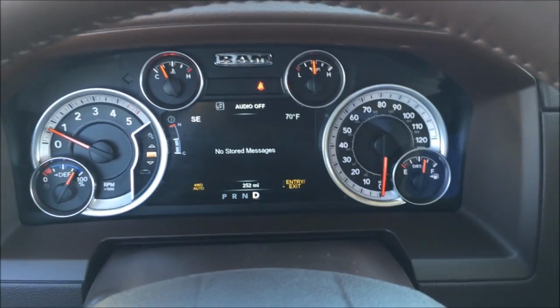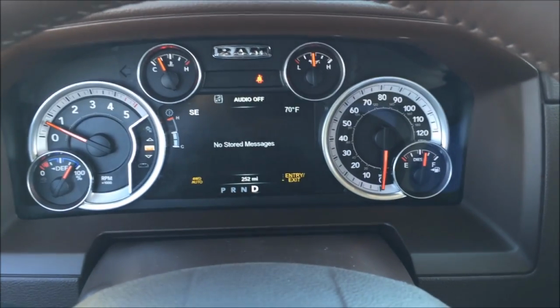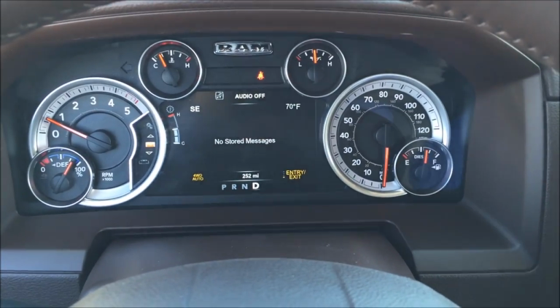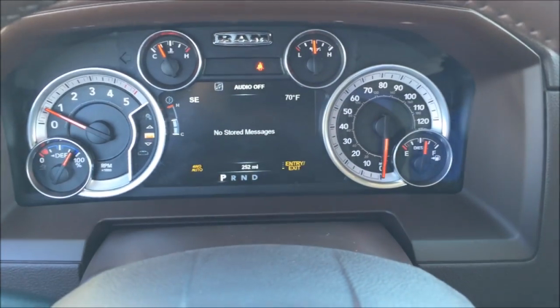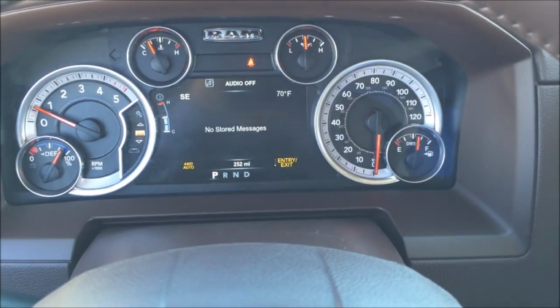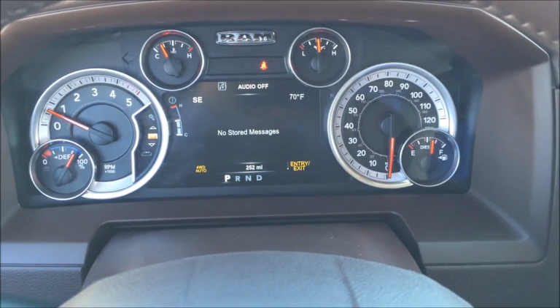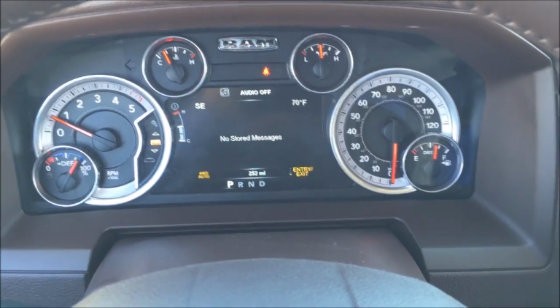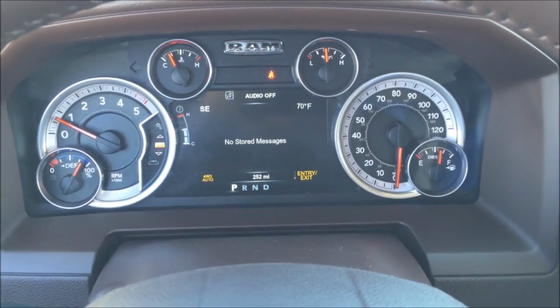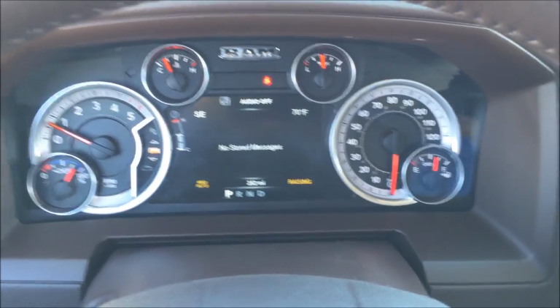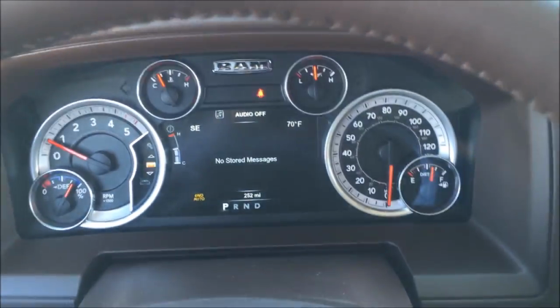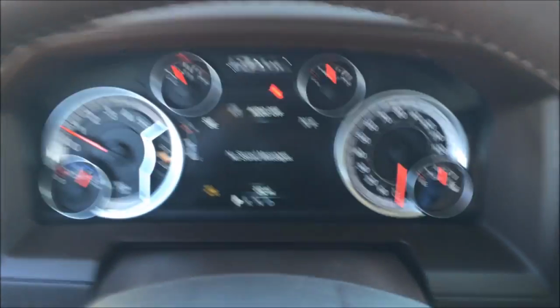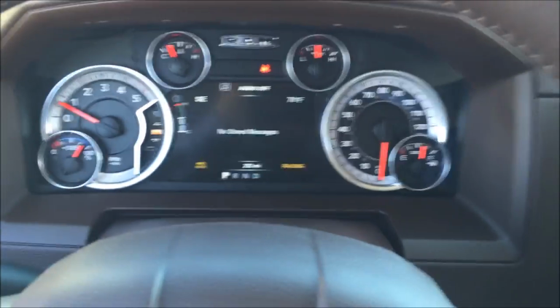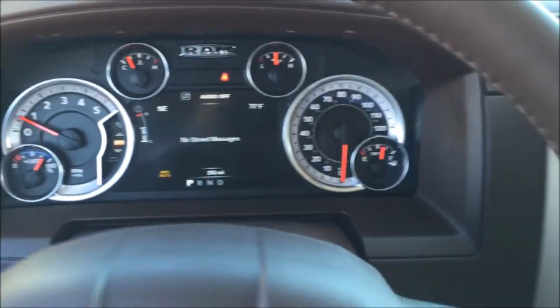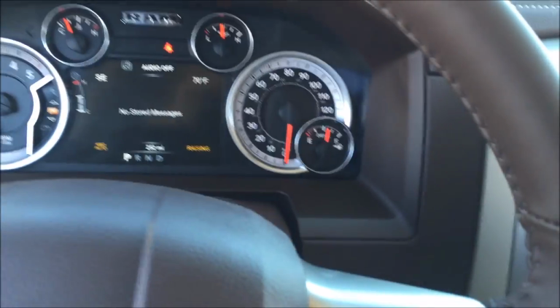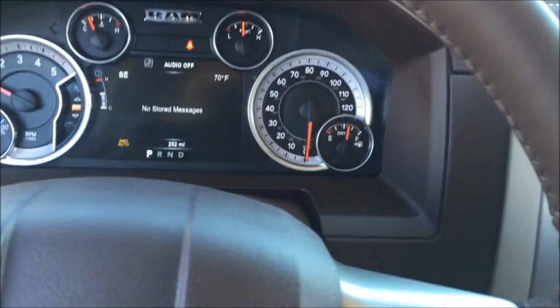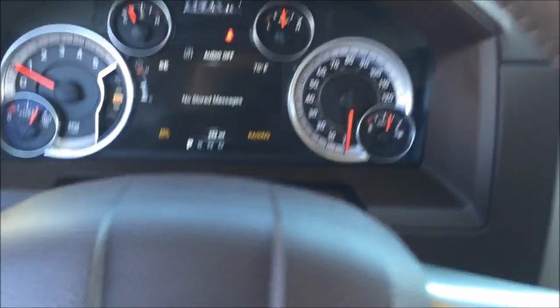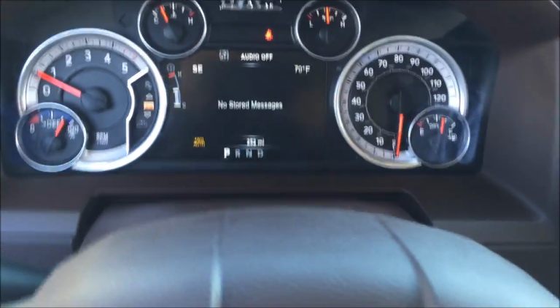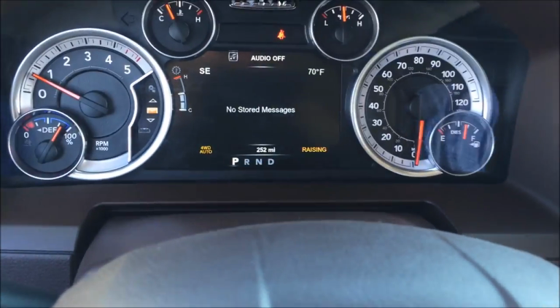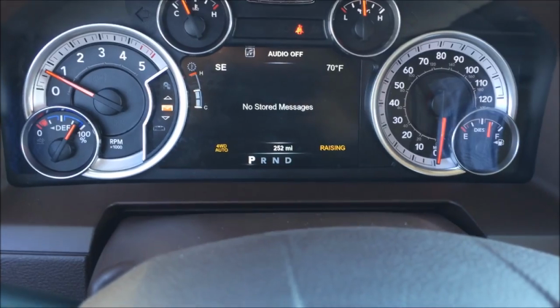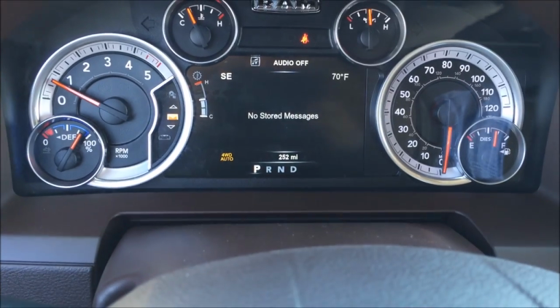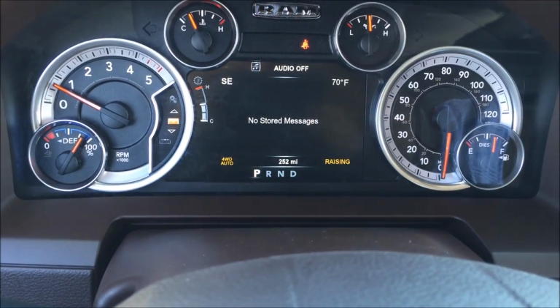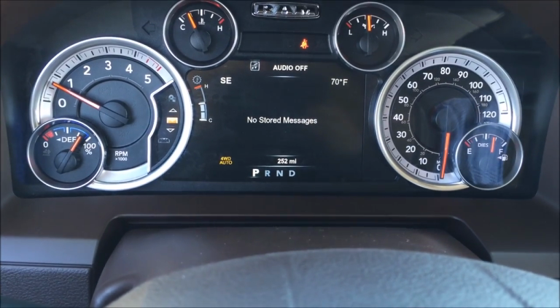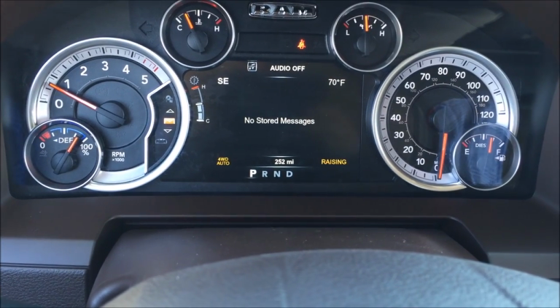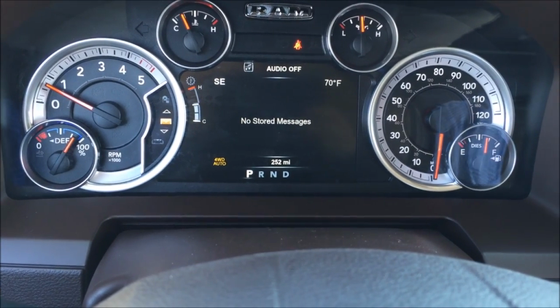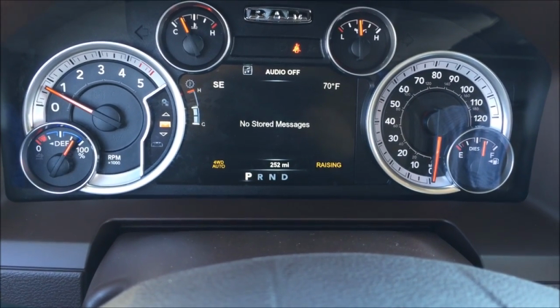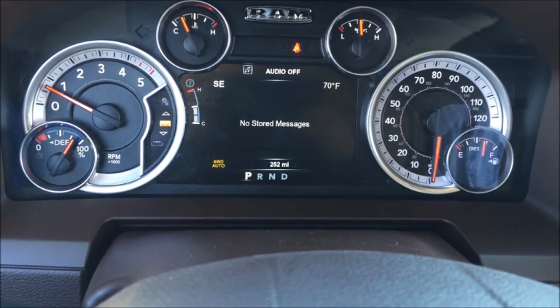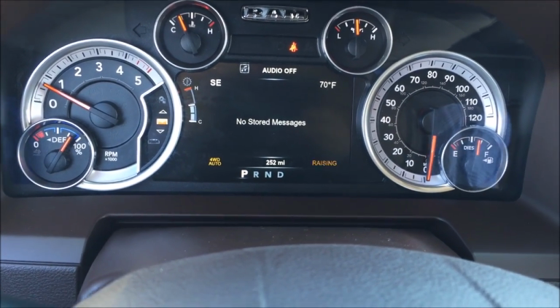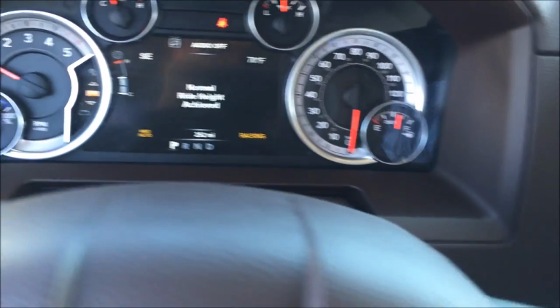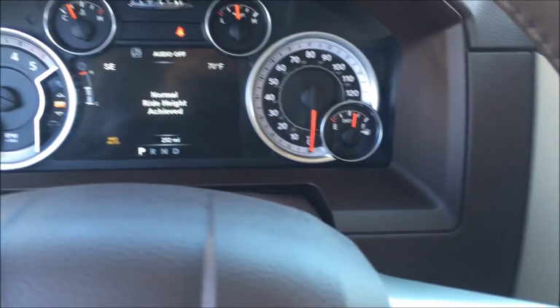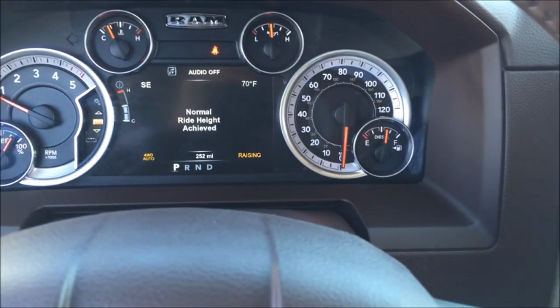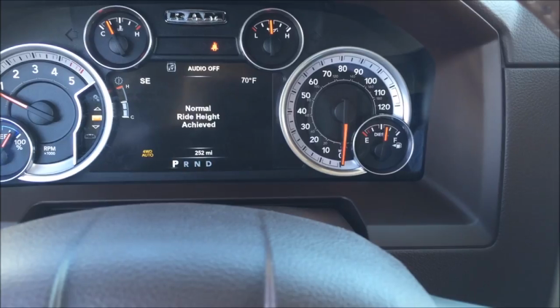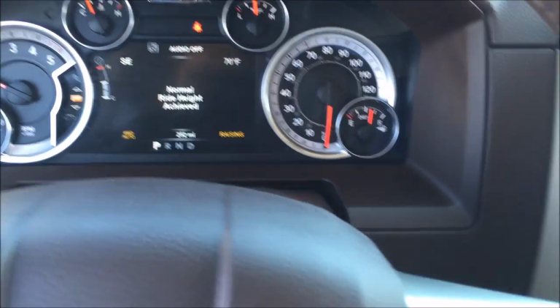Okay, we'll go ahead and check the screen. Now check this out — it's actually telling us that it's raising, if you can see it. There we go. Normal ride height achieved.